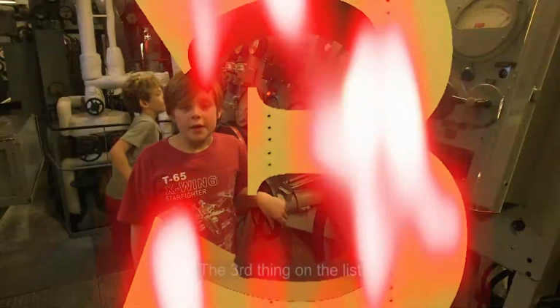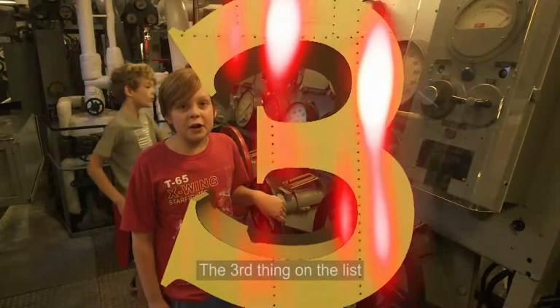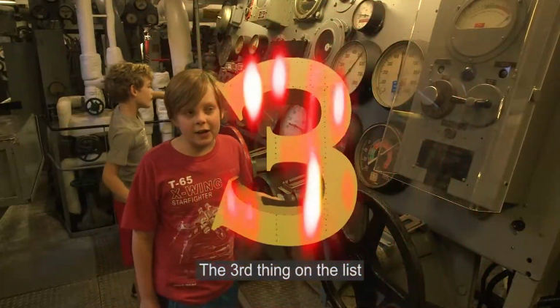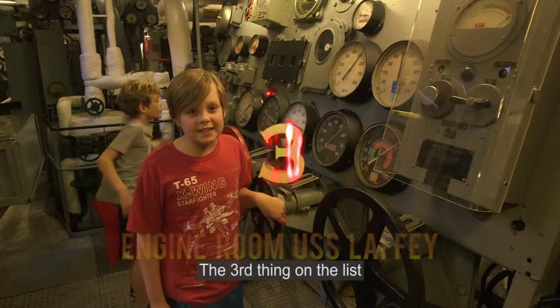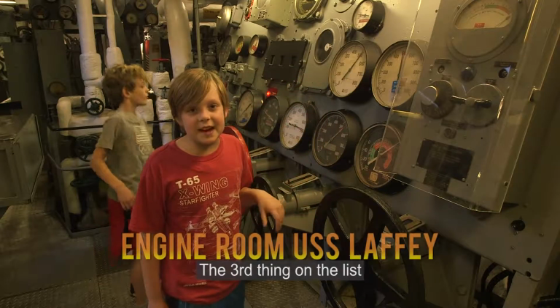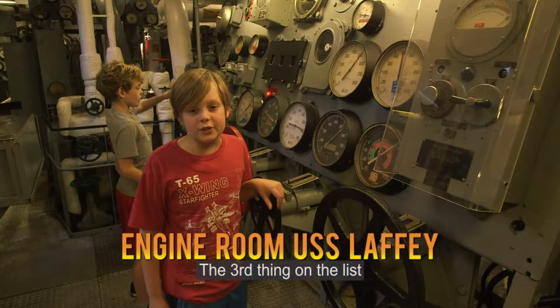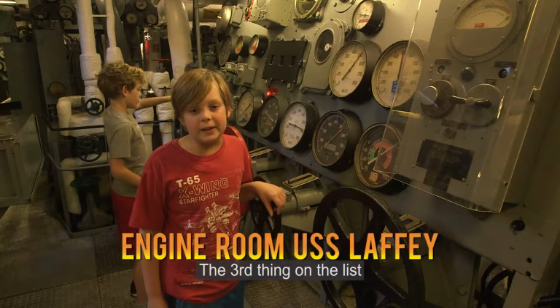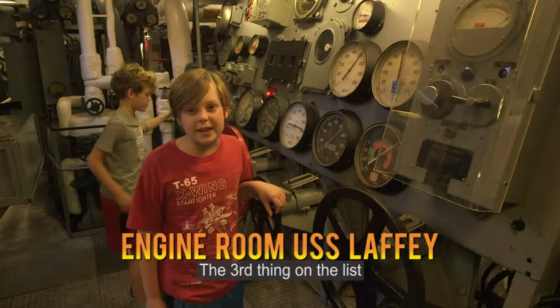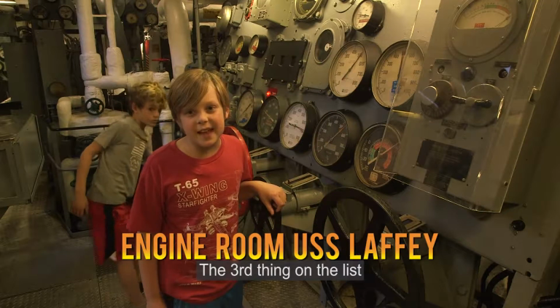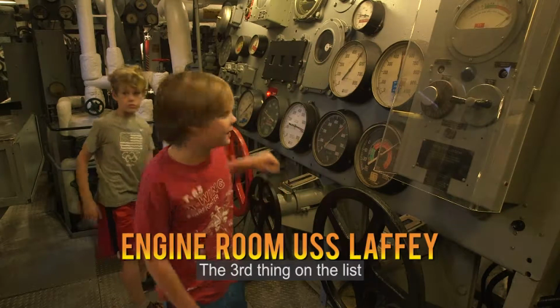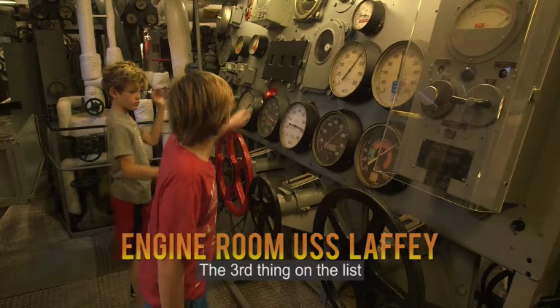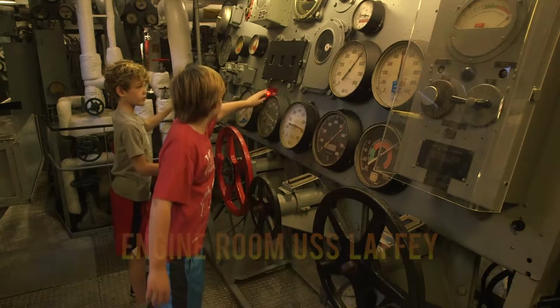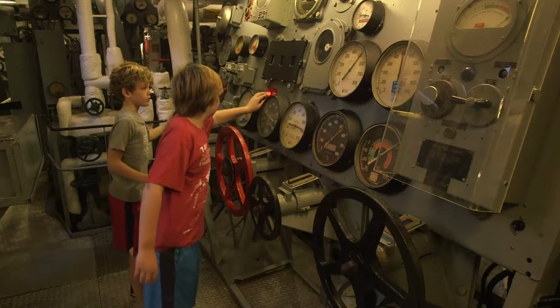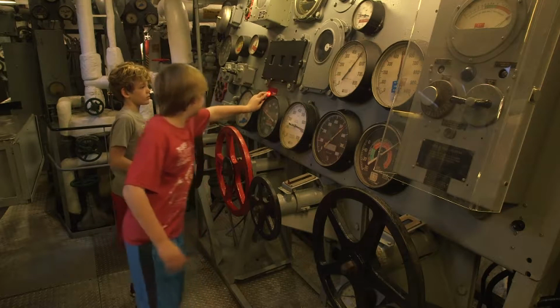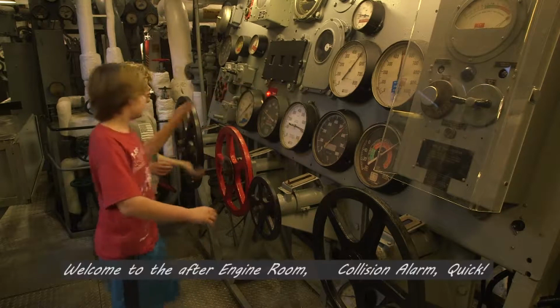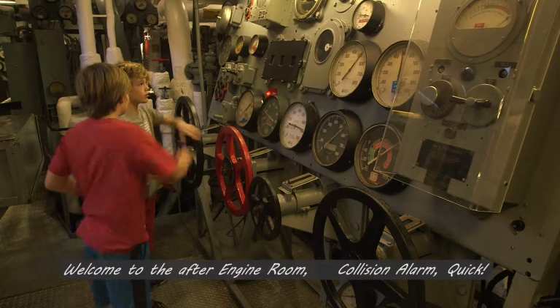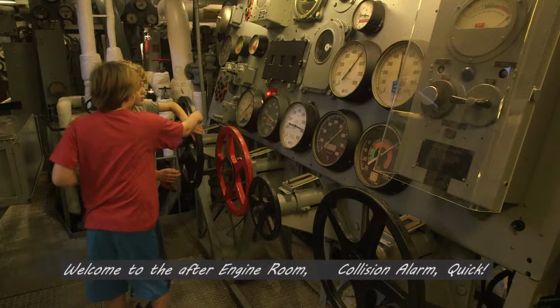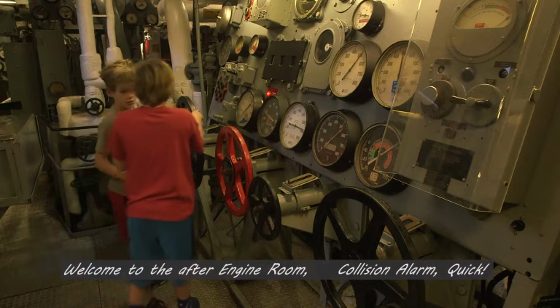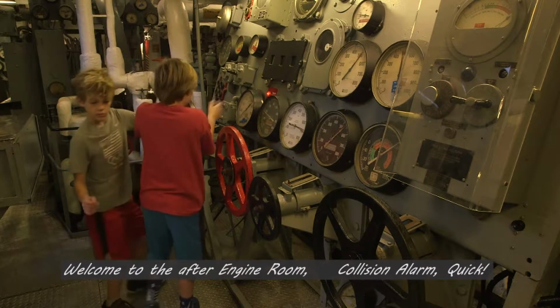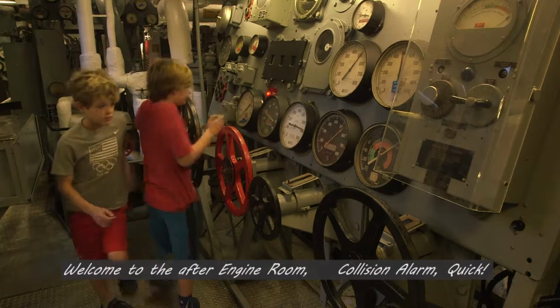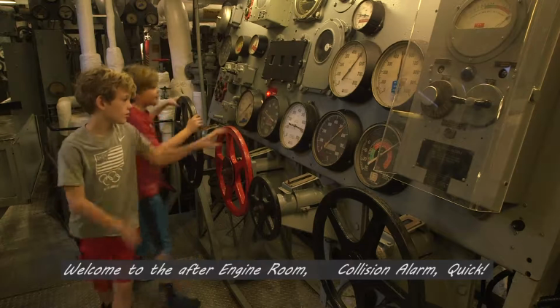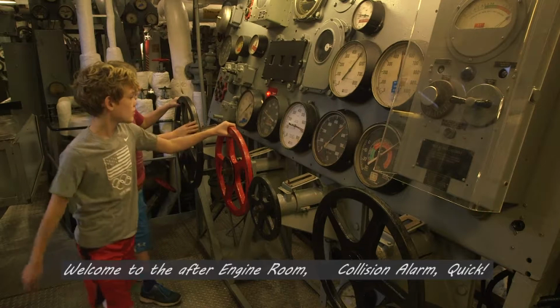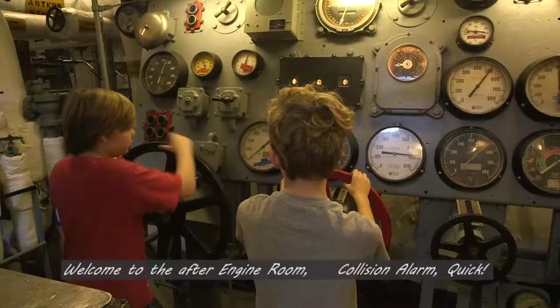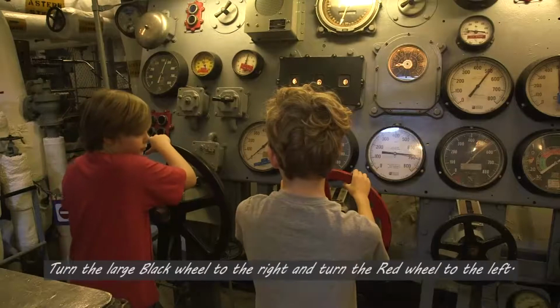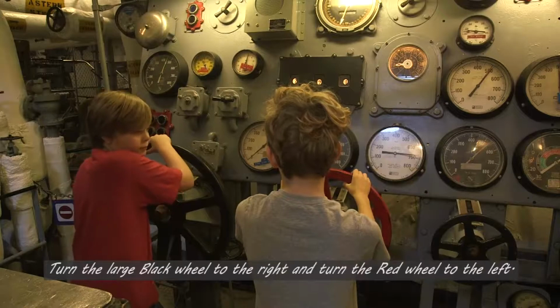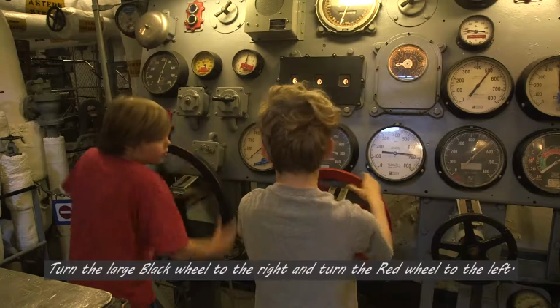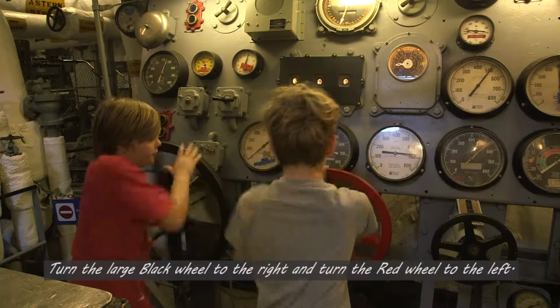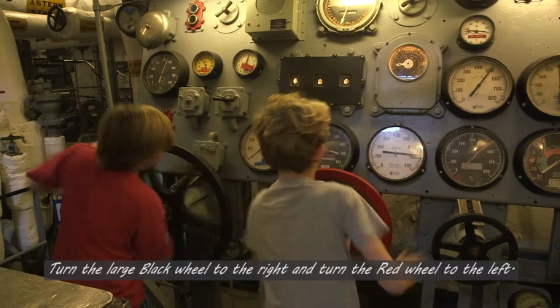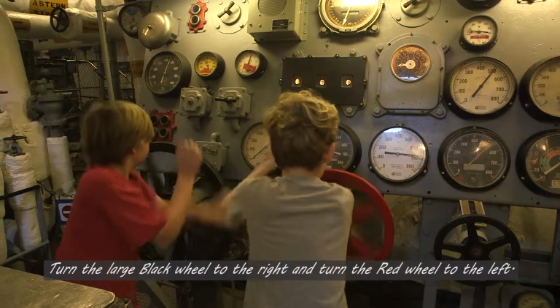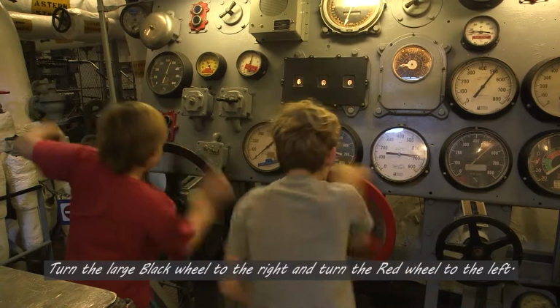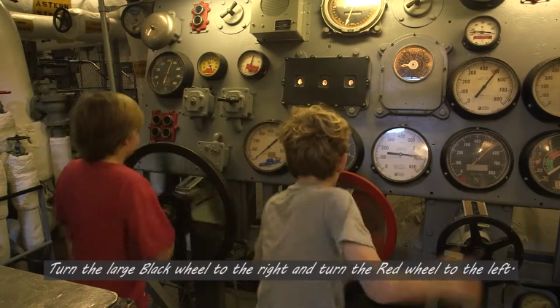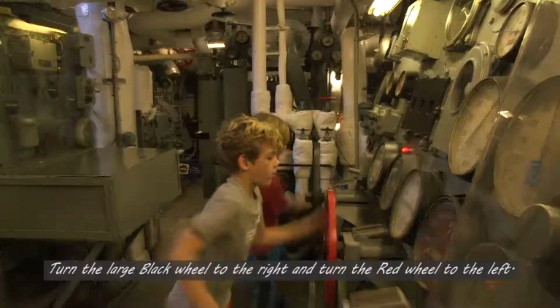The third thing on our list is the engine room on the USS Laffey. Welcome to the after engine room. Collision alarm quick — turn the large black wheel to the right and turn the red wheel to the left.